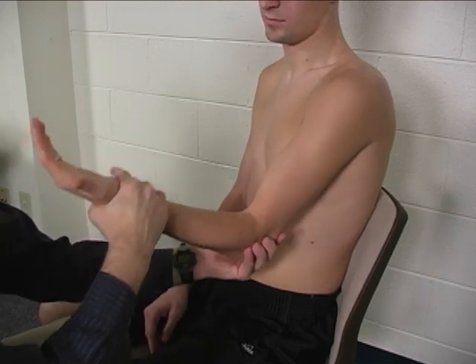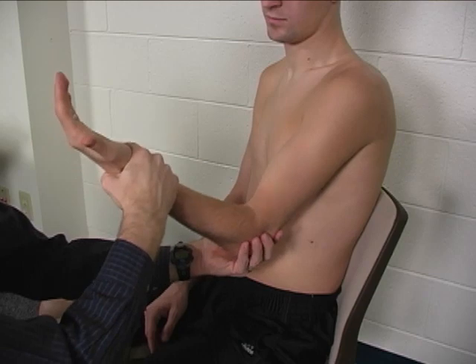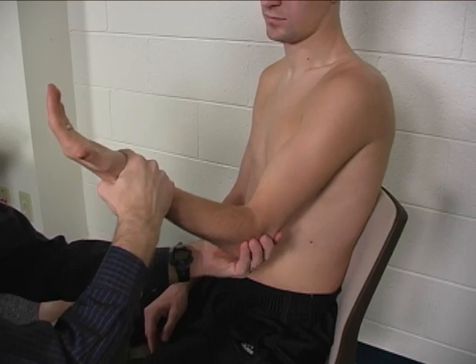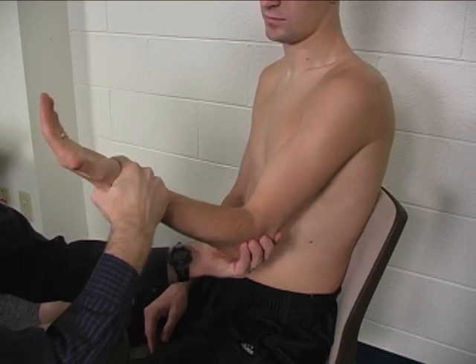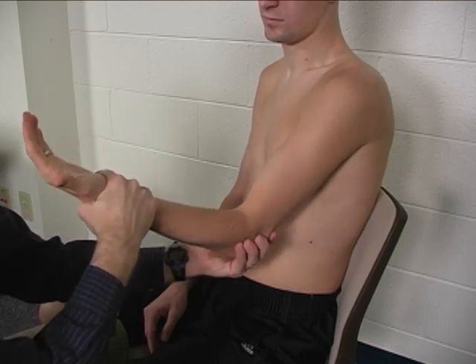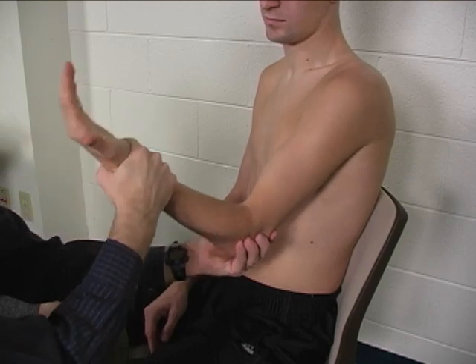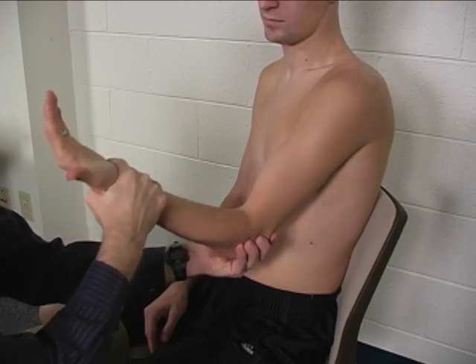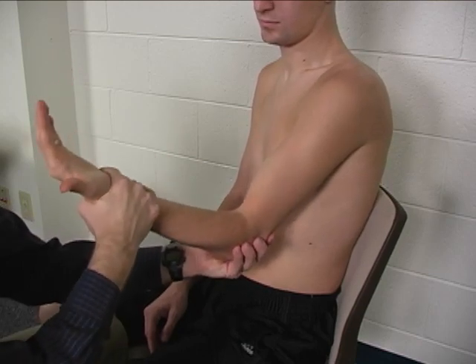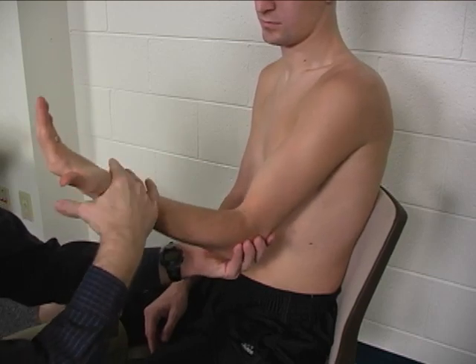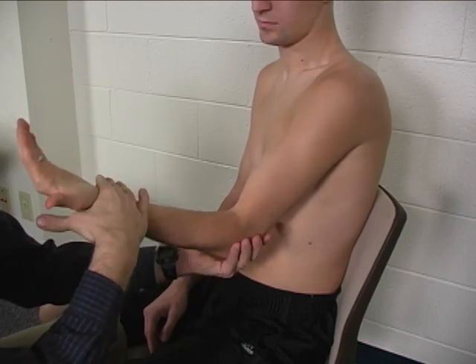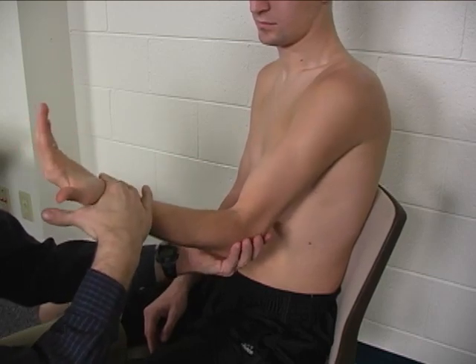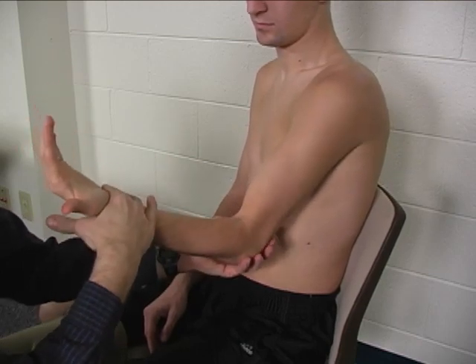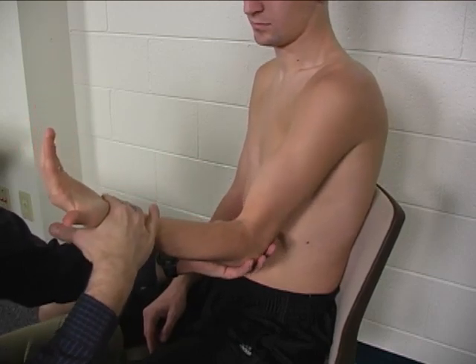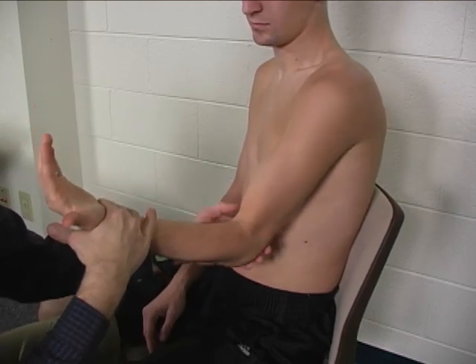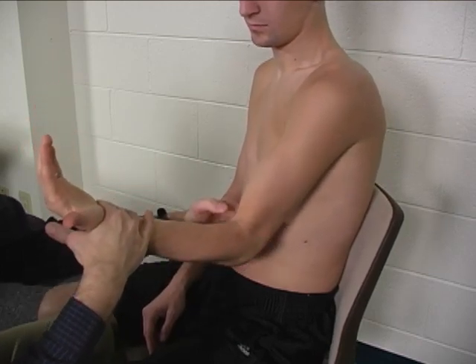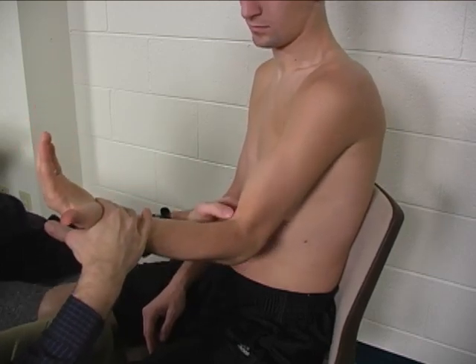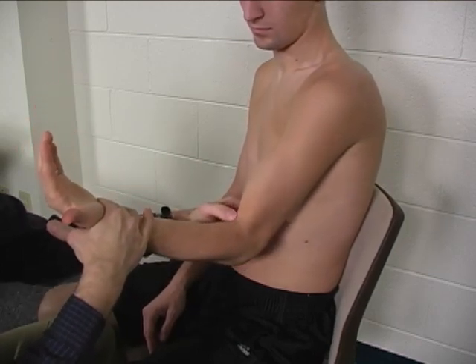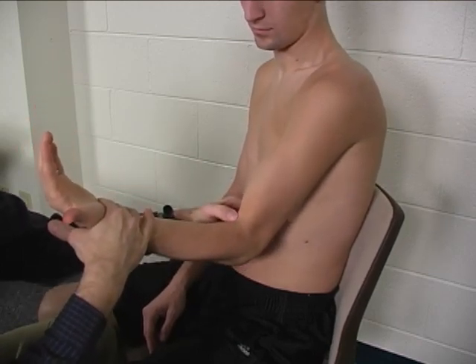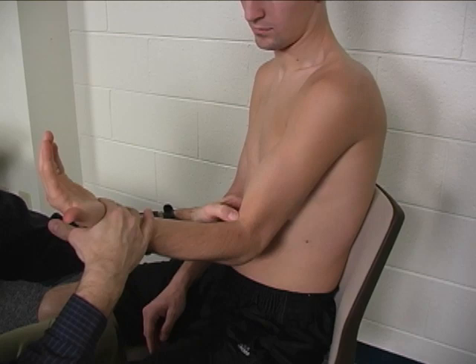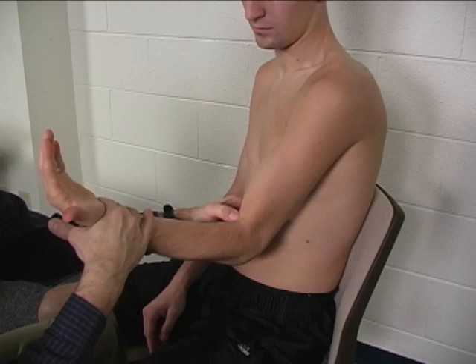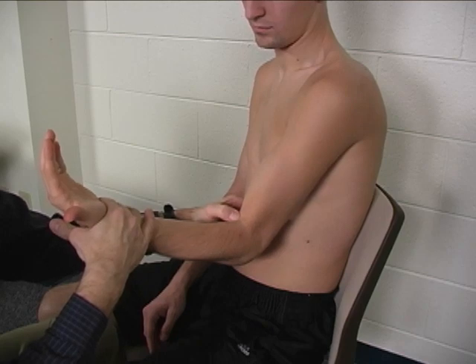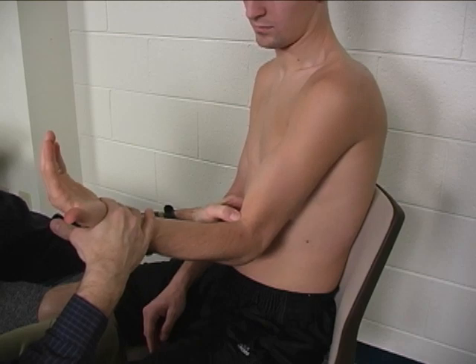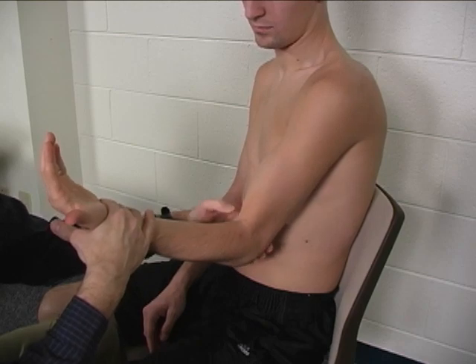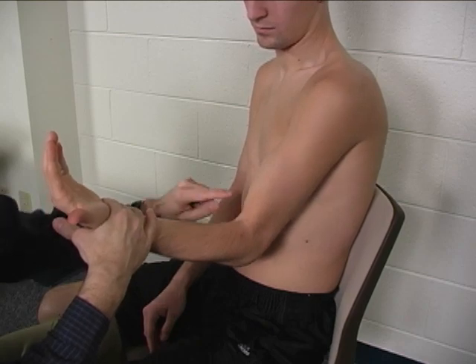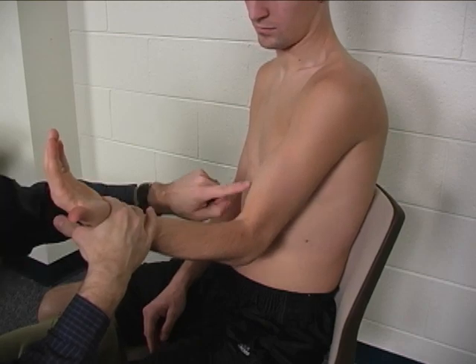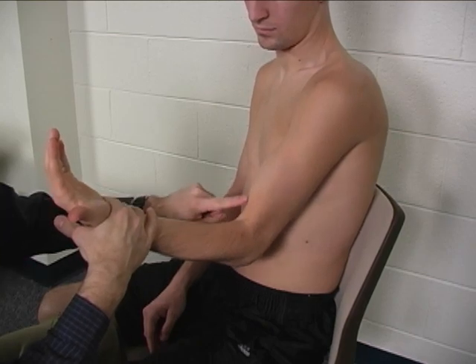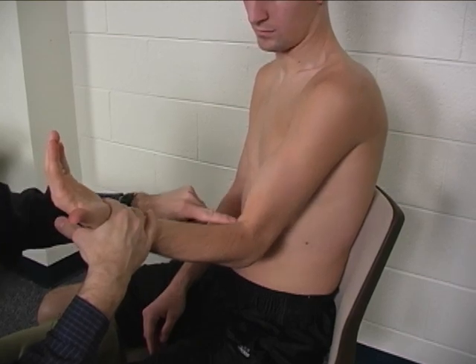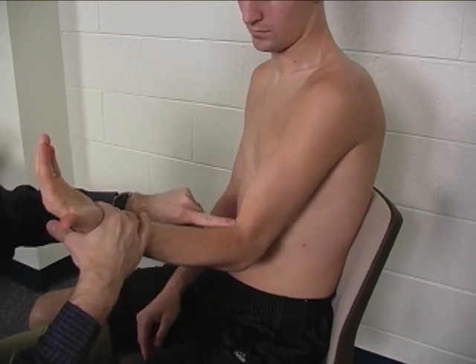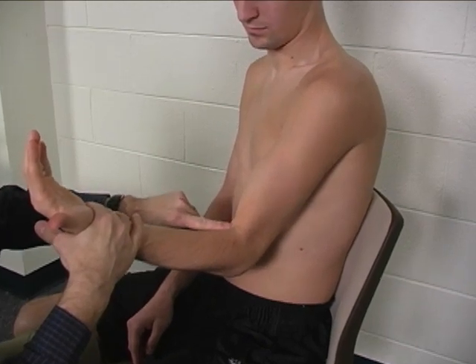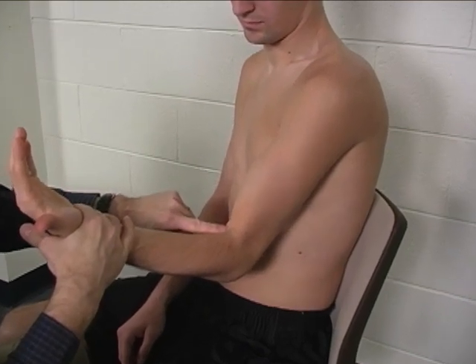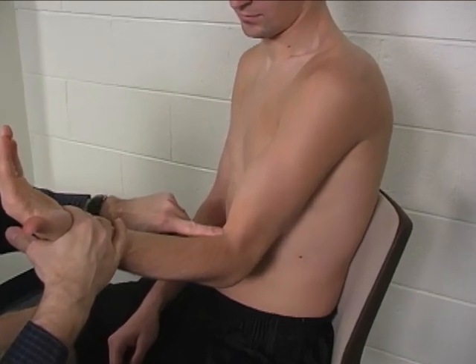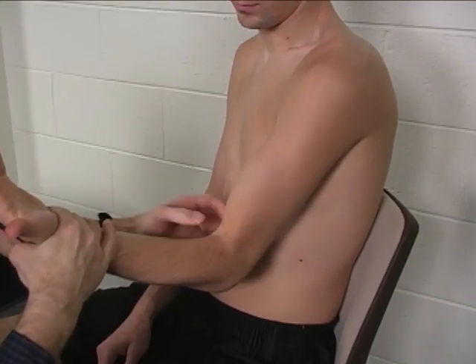Palpation — hold this again. Hold. Palpation is done in the antecubital fossa right down here.